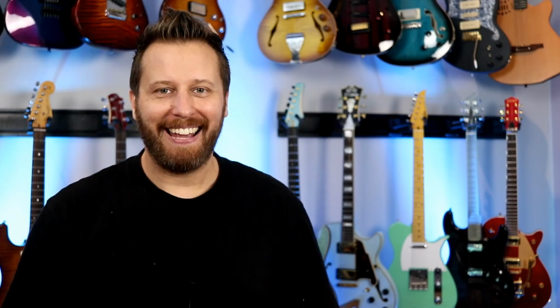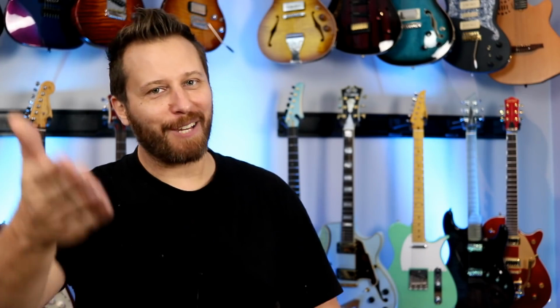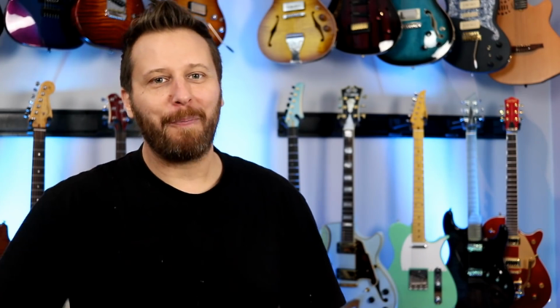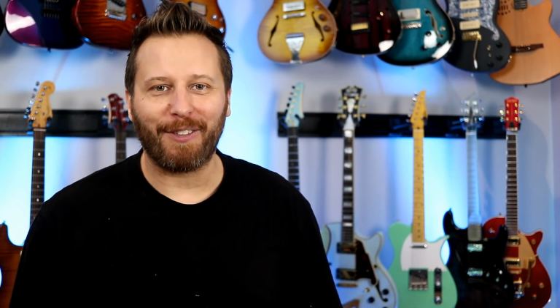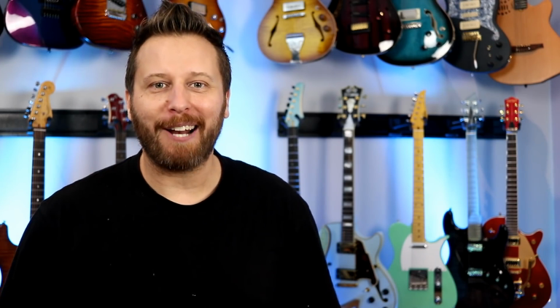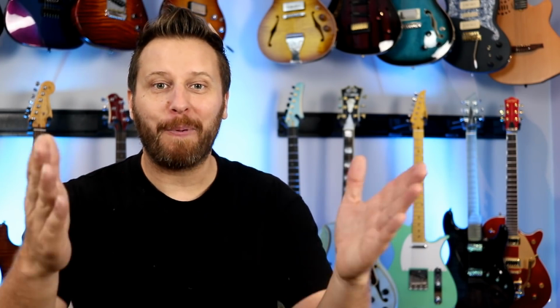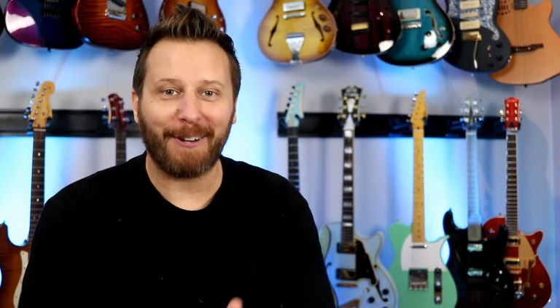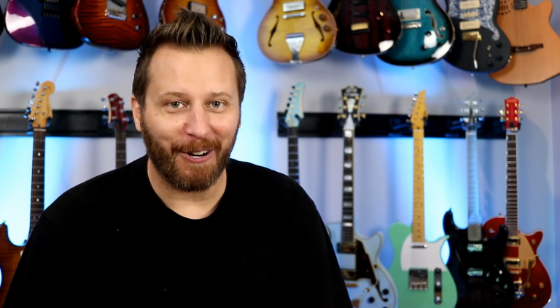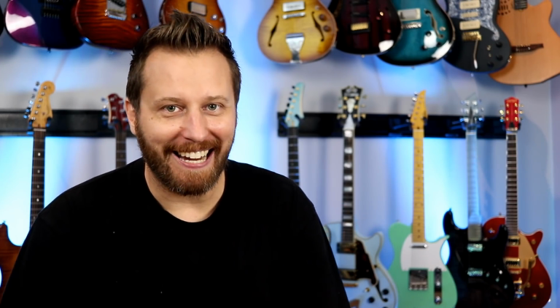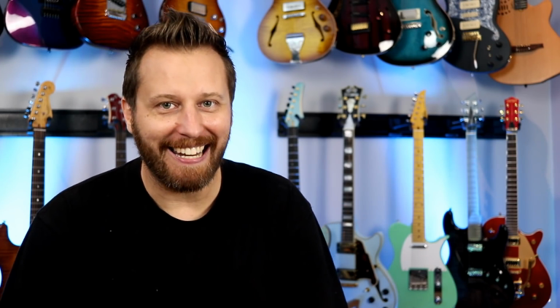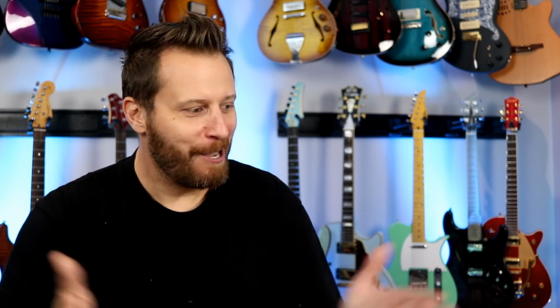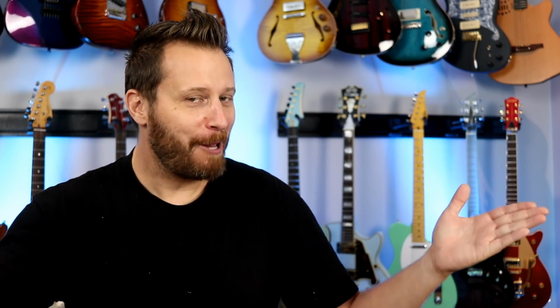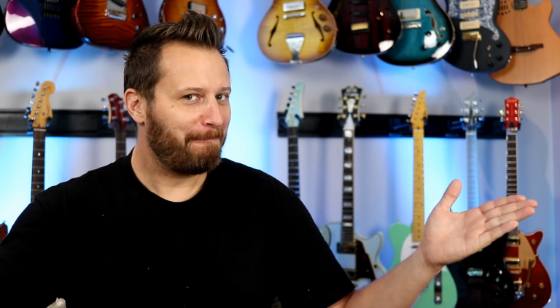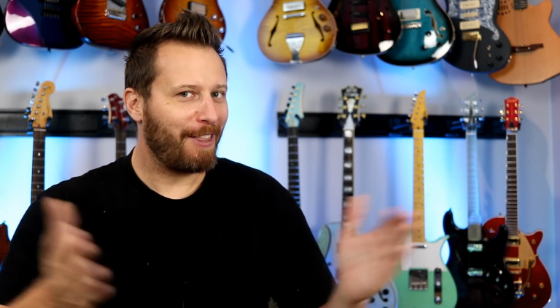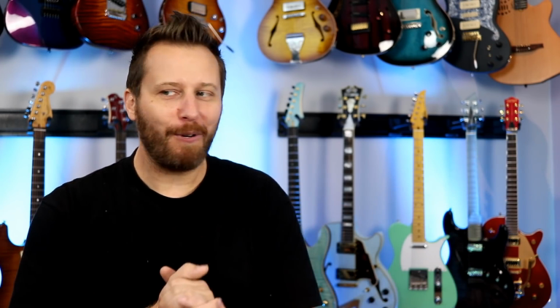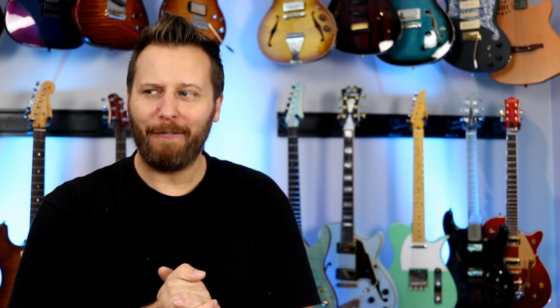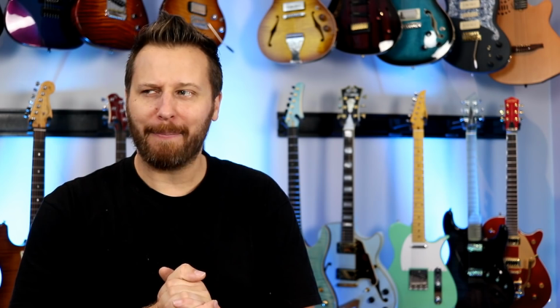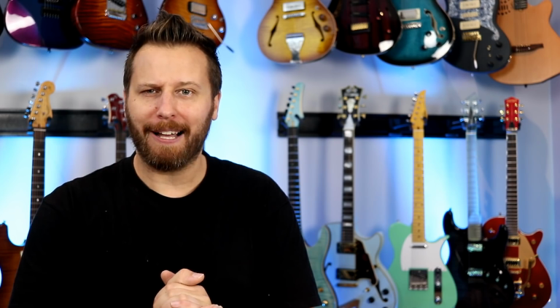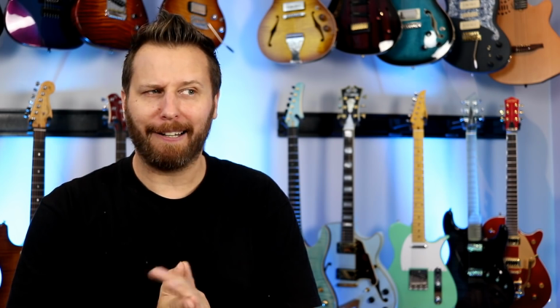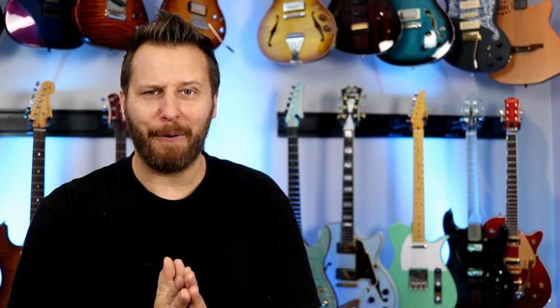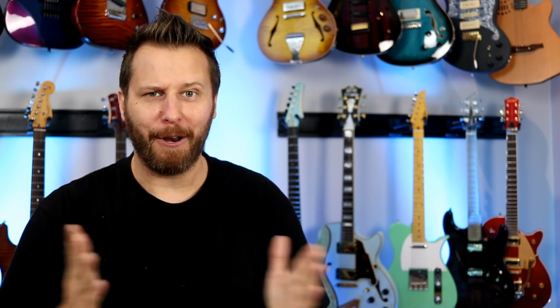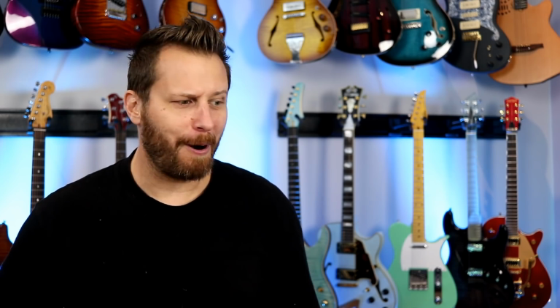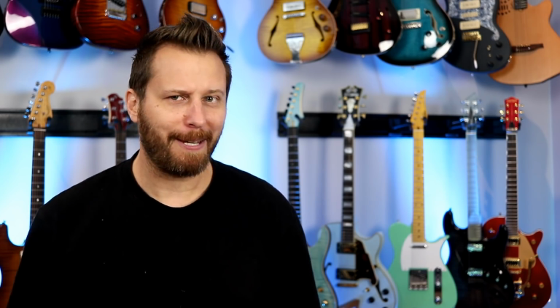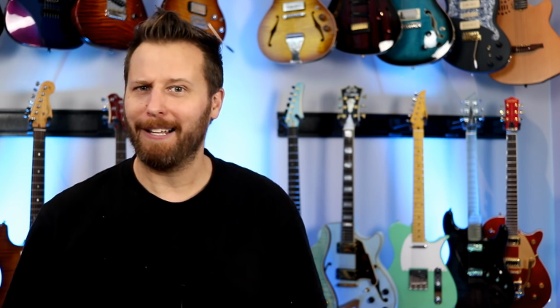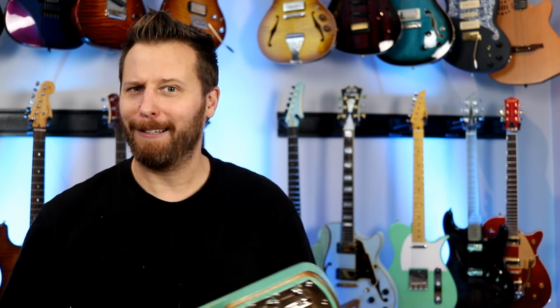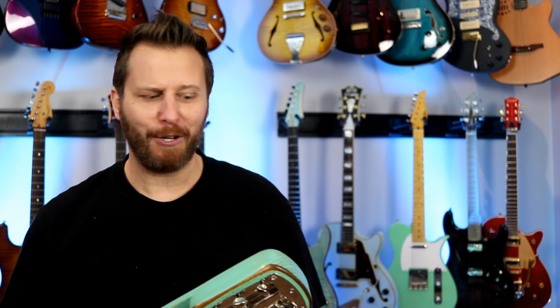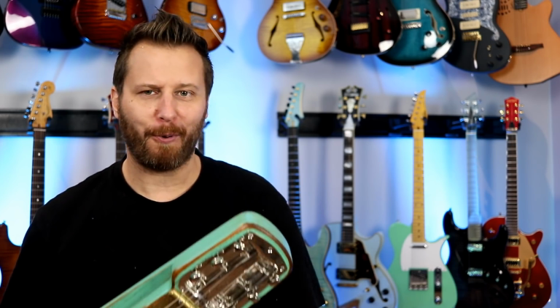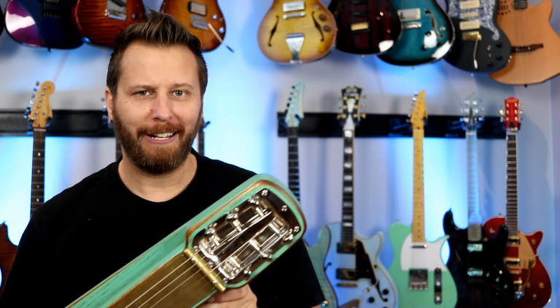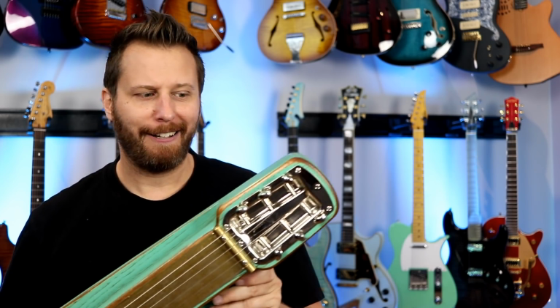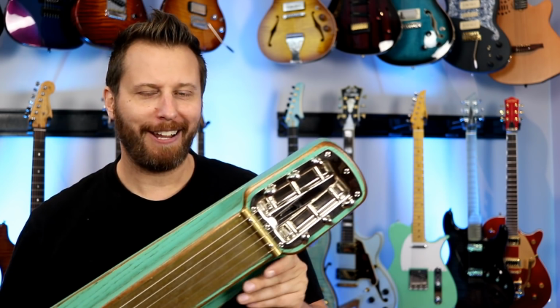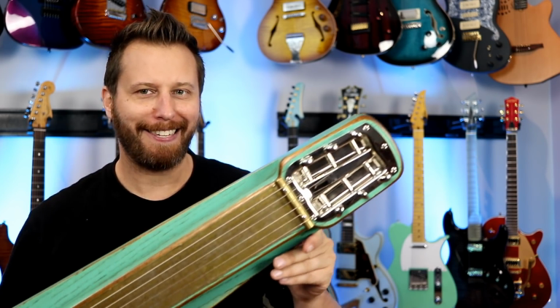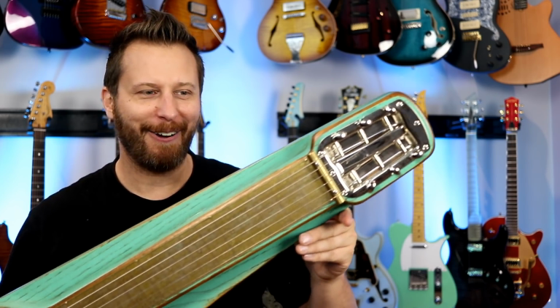Hey guys, welcome back to the channel. I hope you guys are having a great day today. Well, in the studio we've got something a little out of the norm, something a little unusual. Check this thing out.